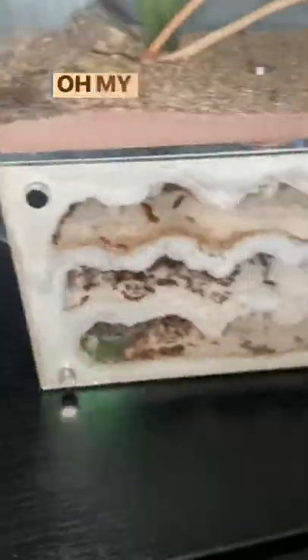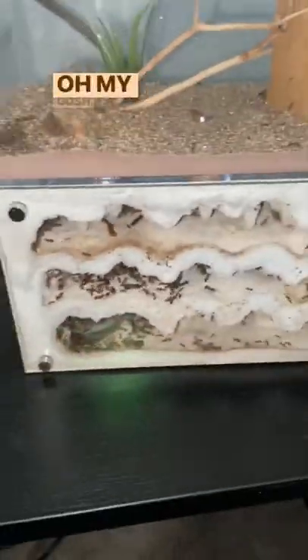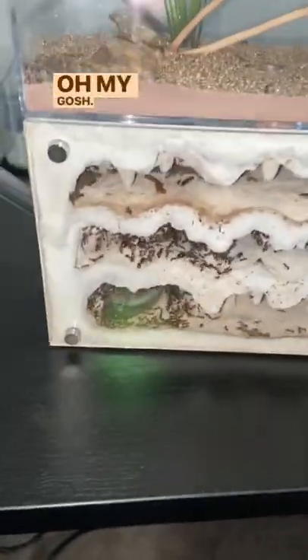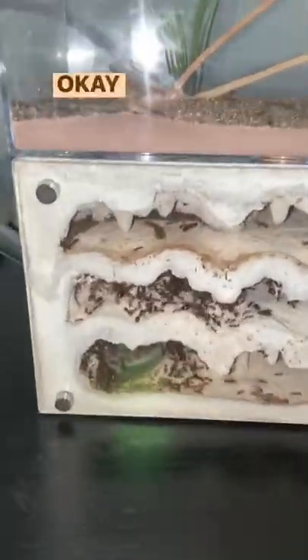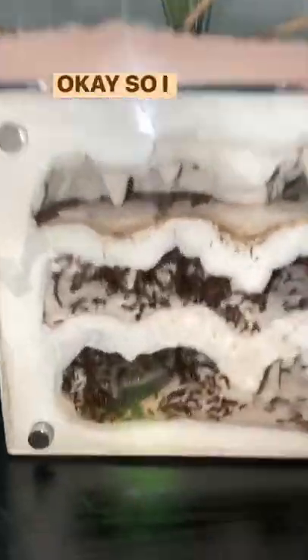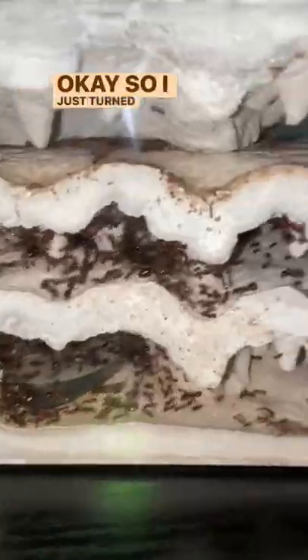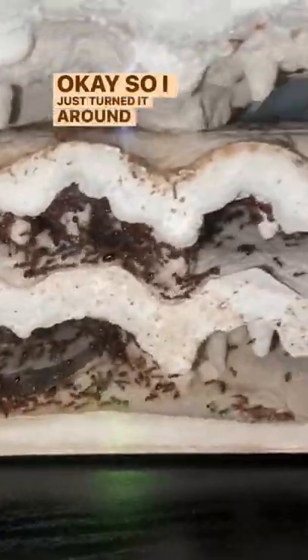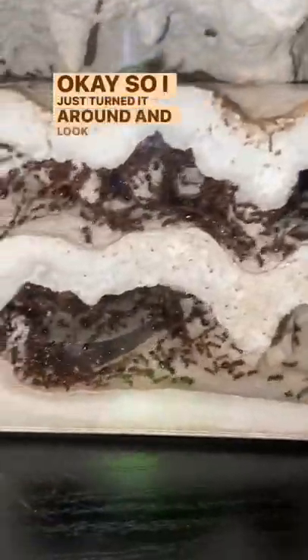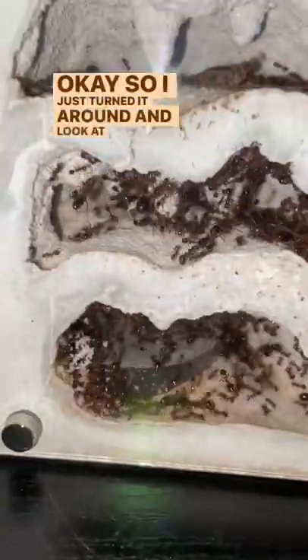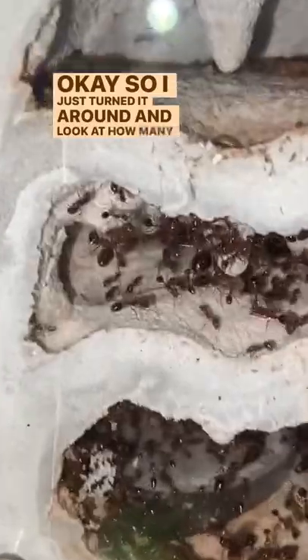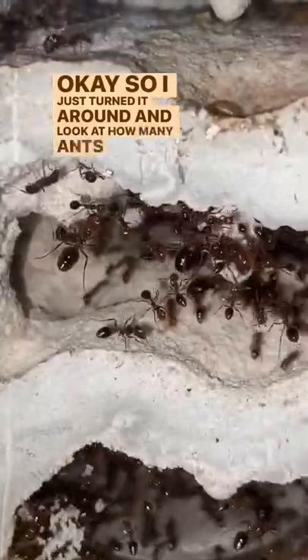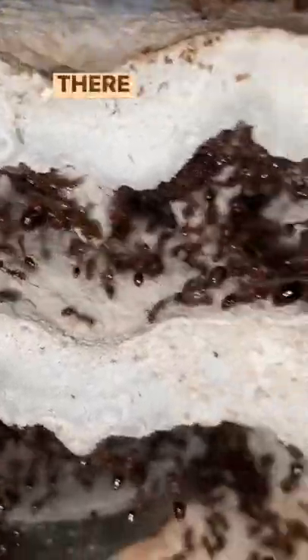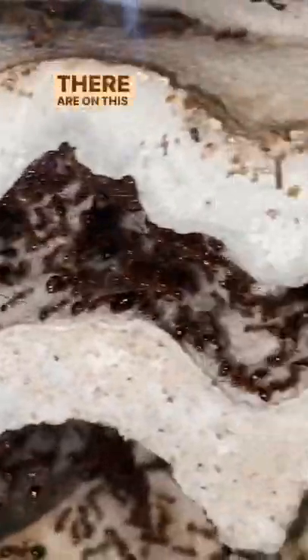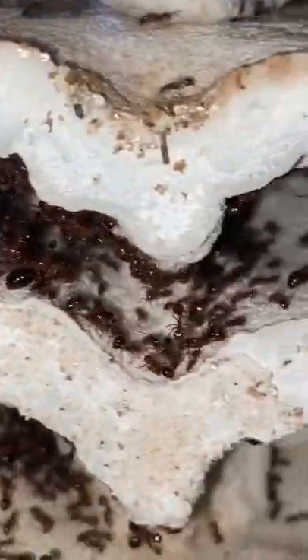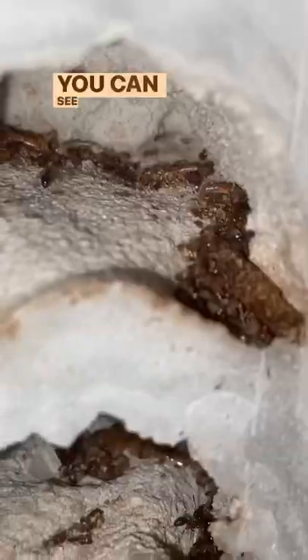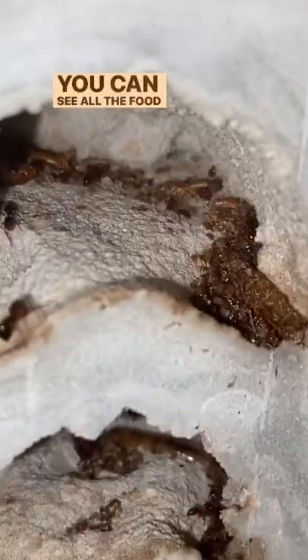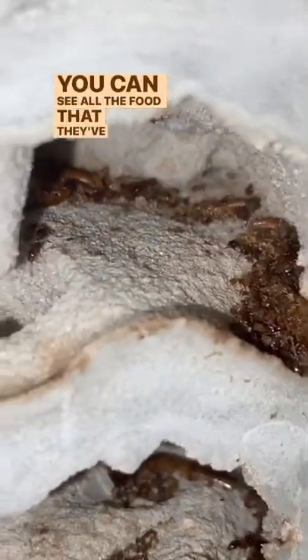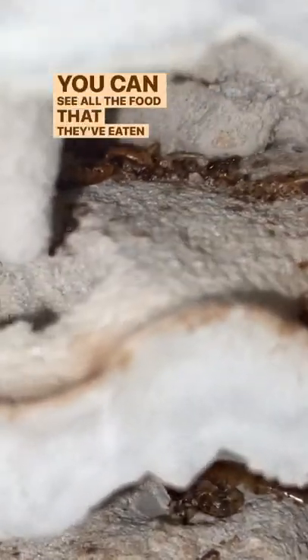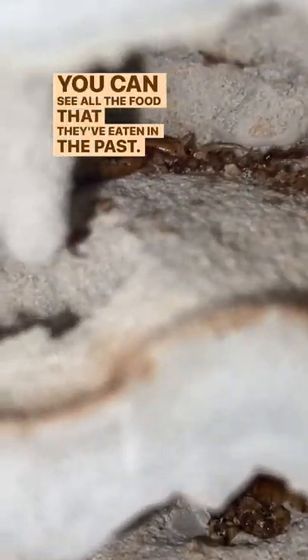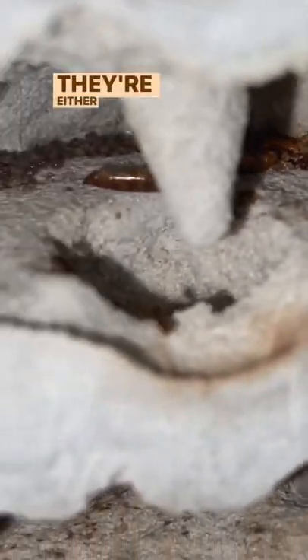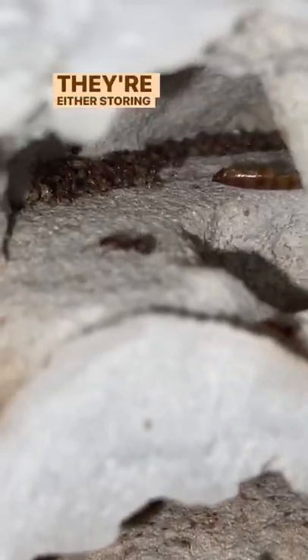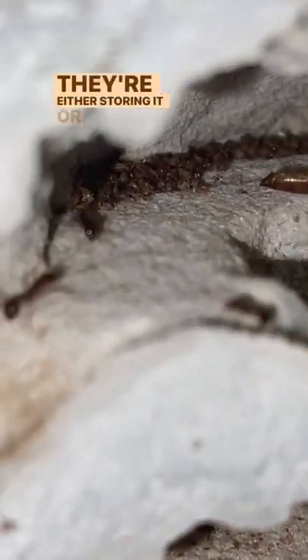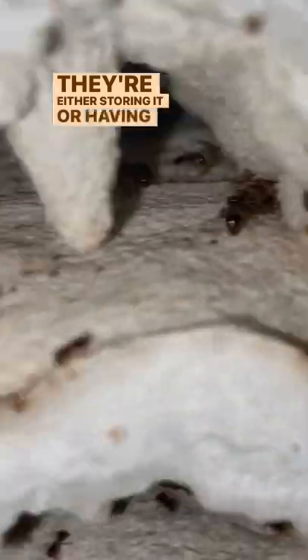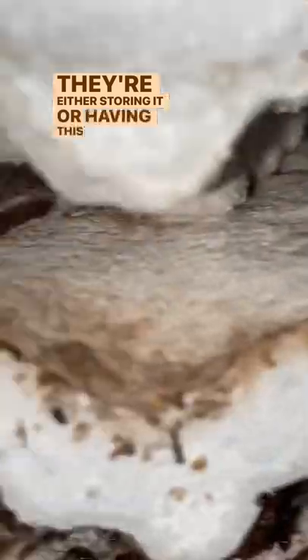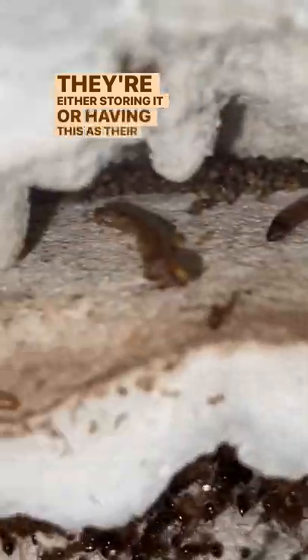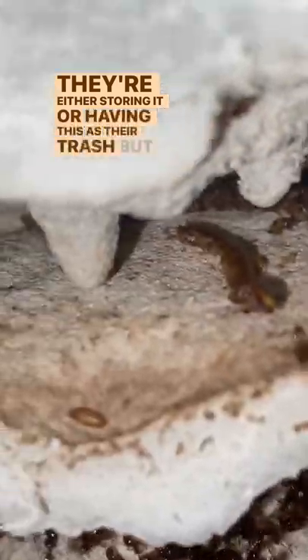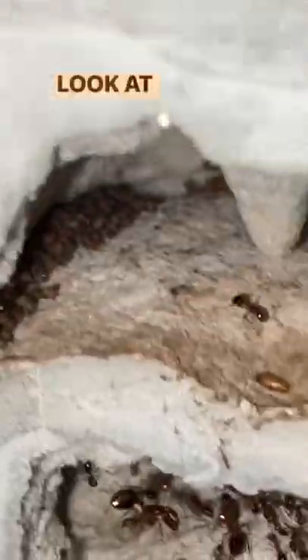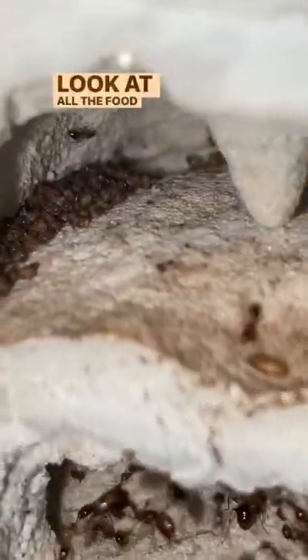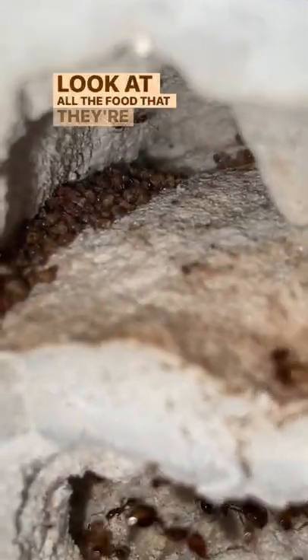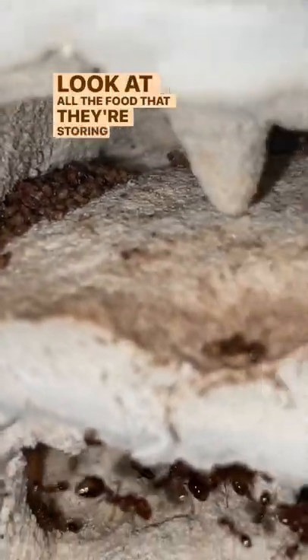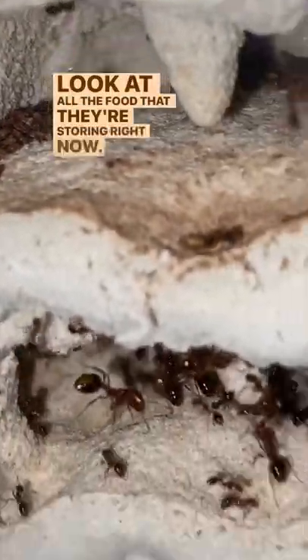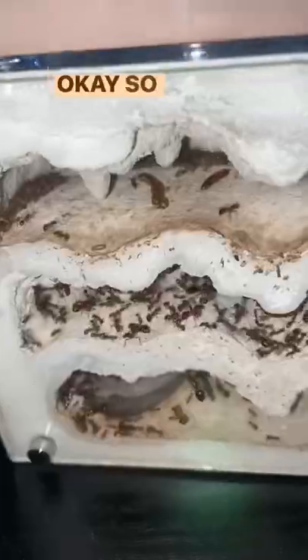Oh my gosh. I just turned it around and look at how many ants there are on this side. You can see all the food that they've eaten in the past — they're either storing it or using this as their trash. But look at all the food that they're storing right now.